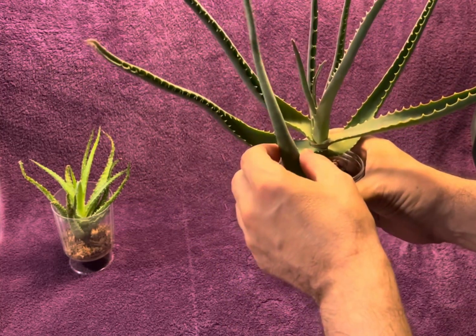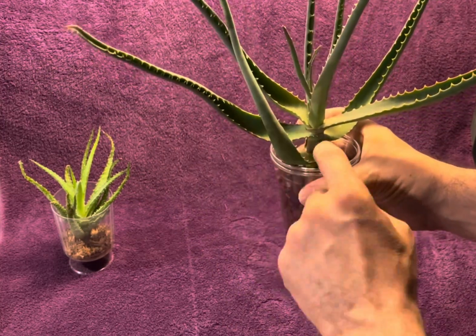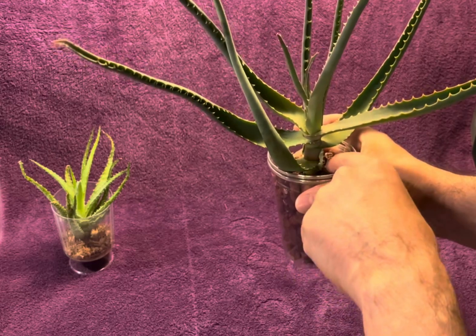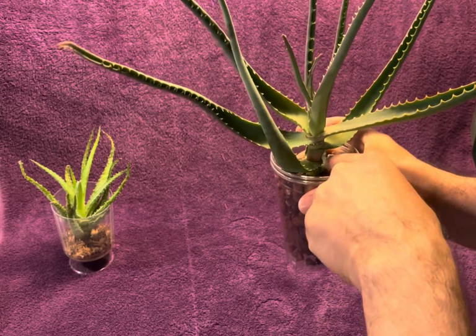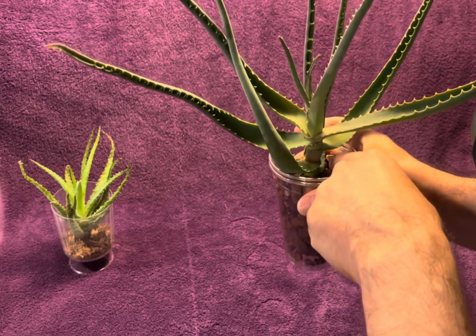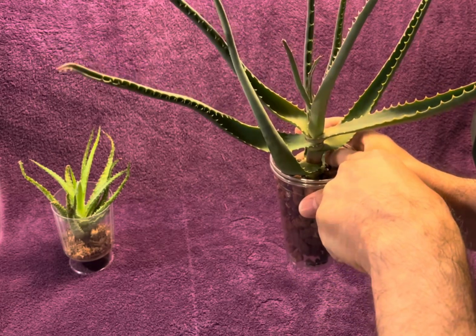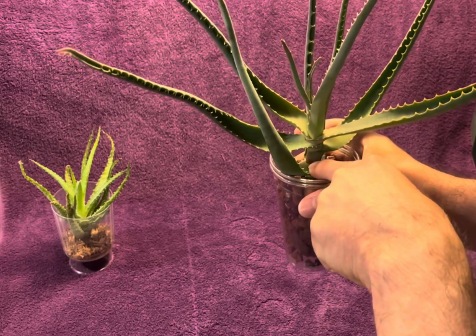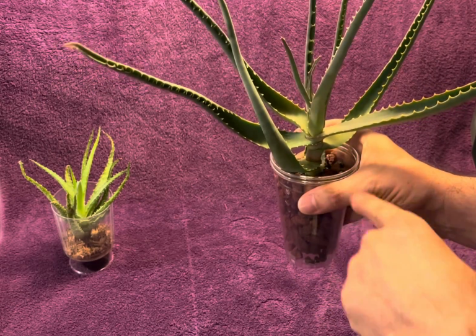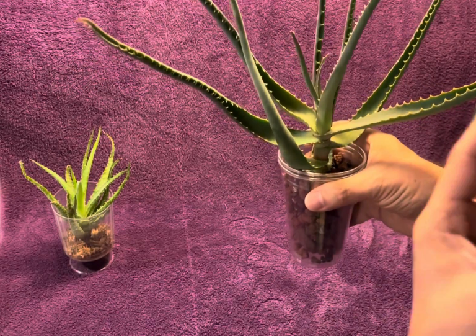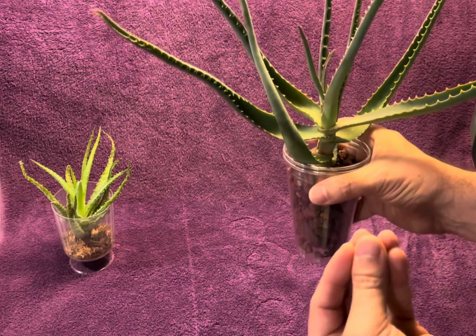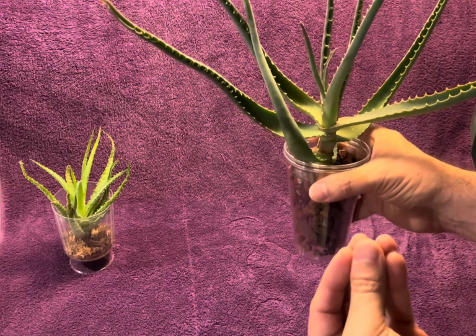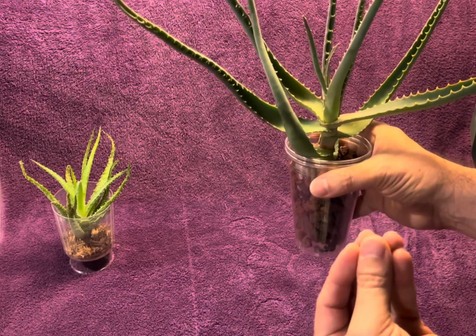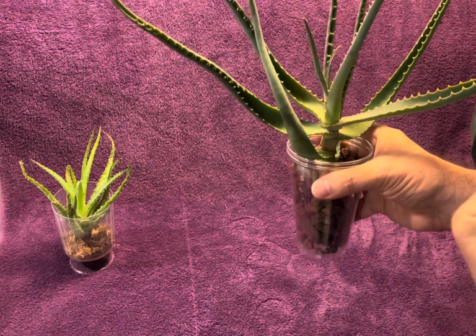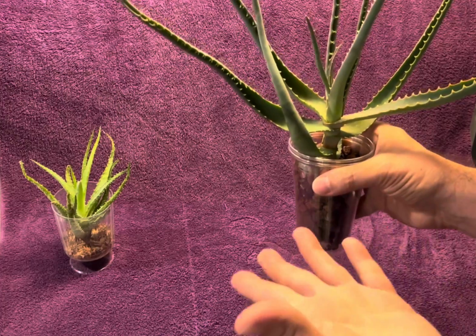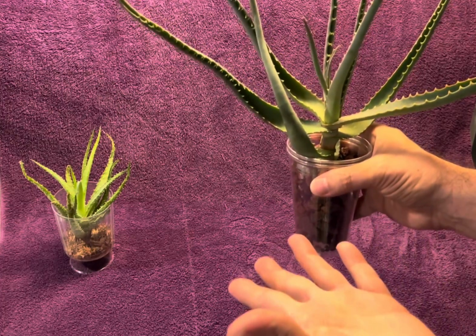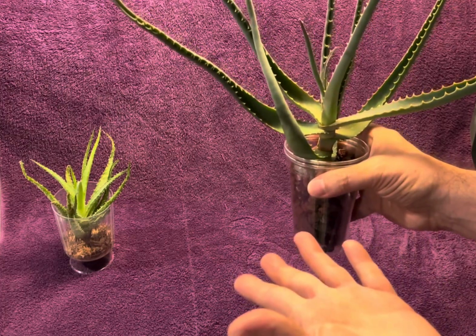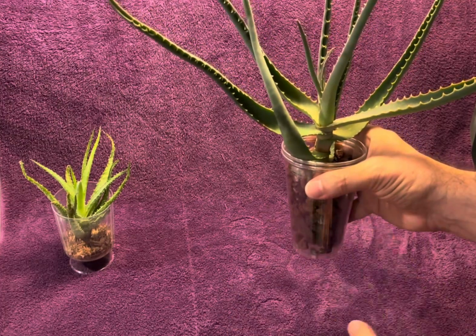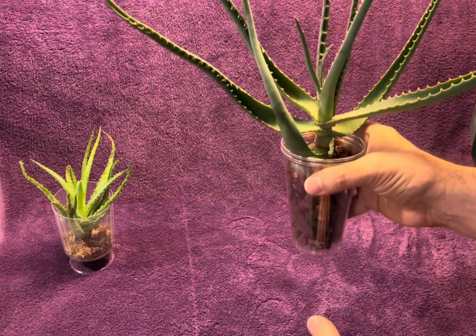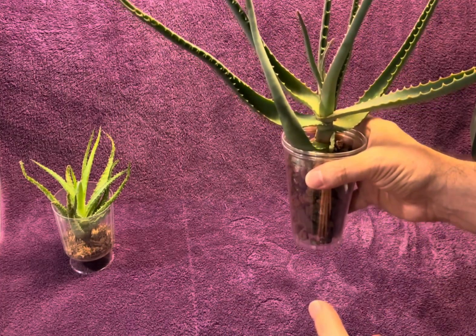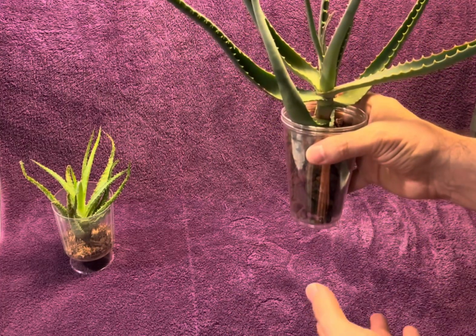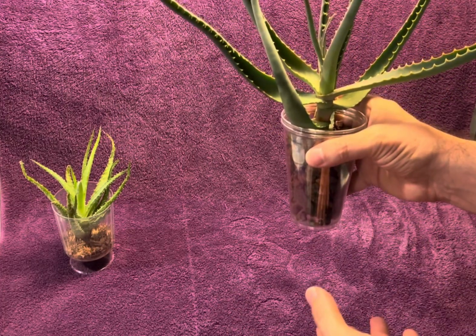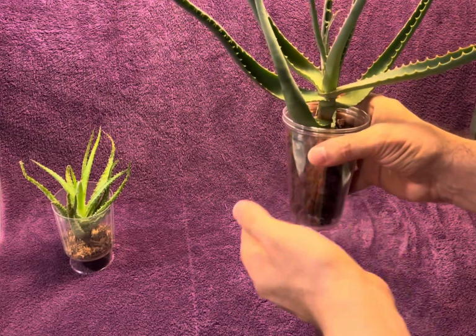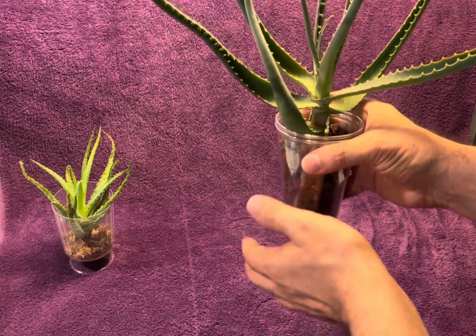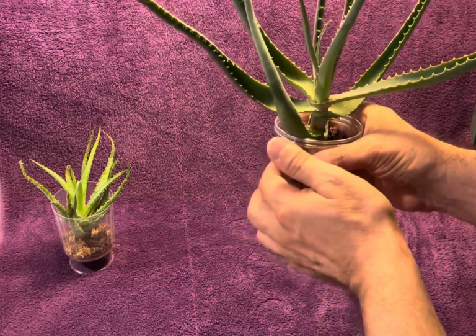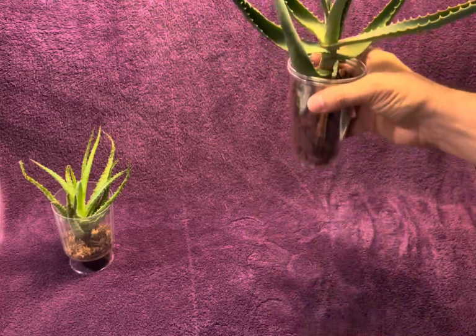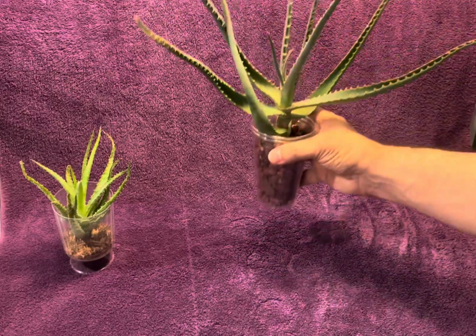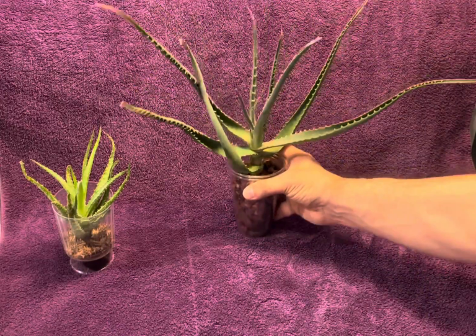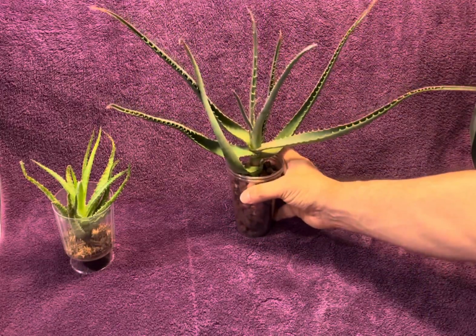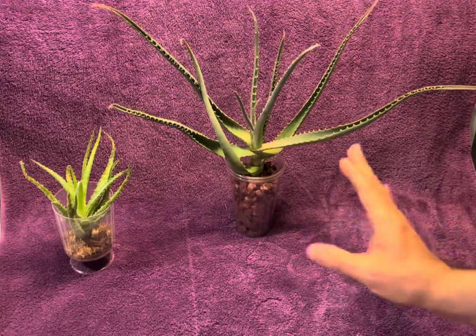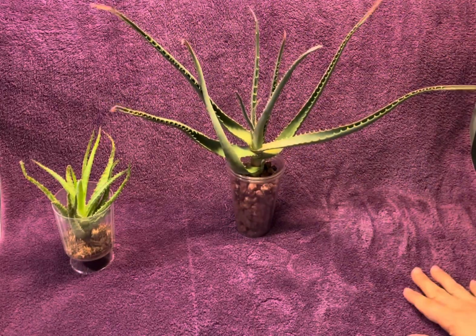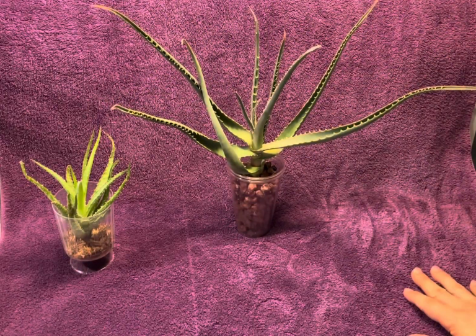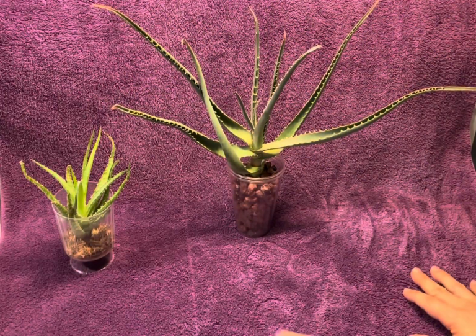I wouldn't be surprised if some of the older, bottom leaves shrivel up and dry up and die first, because I'm going to wait another week before I water this. But yeah, that's all there is to it.